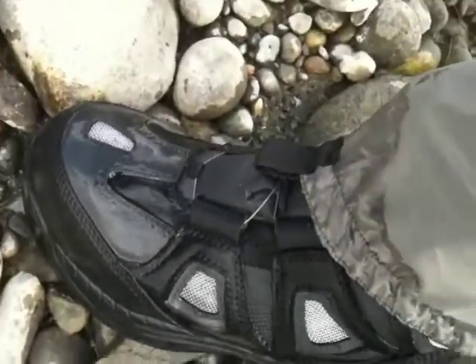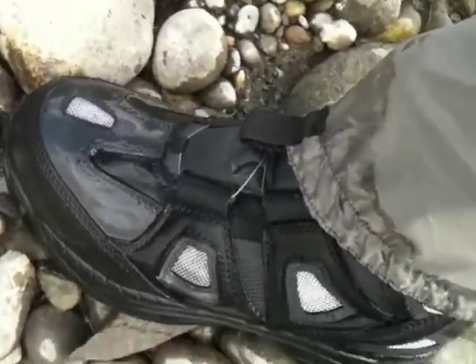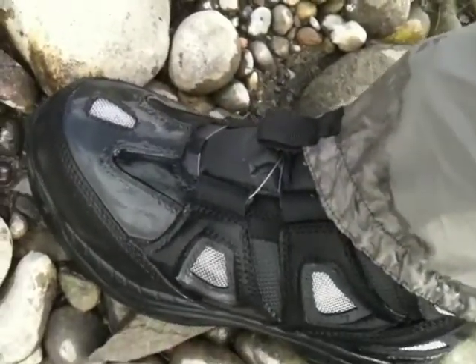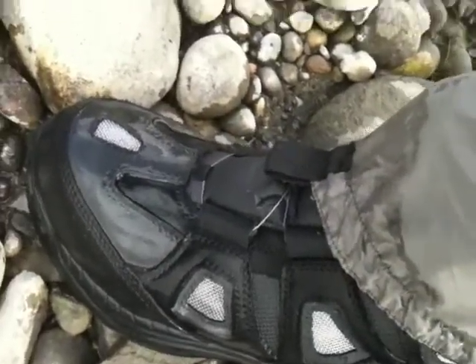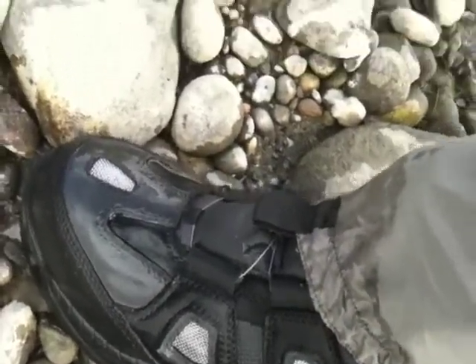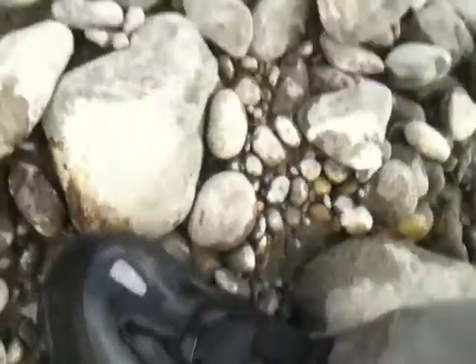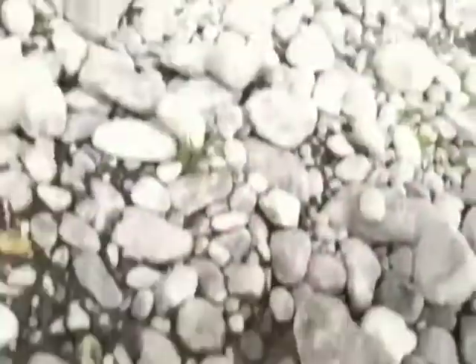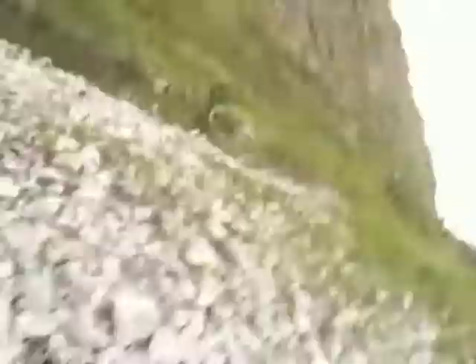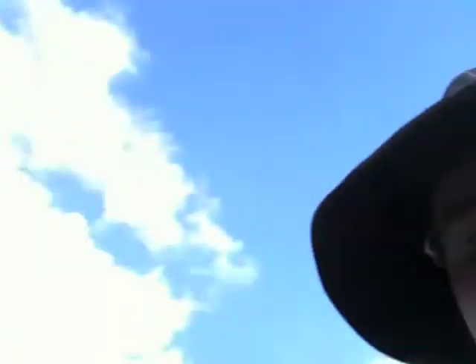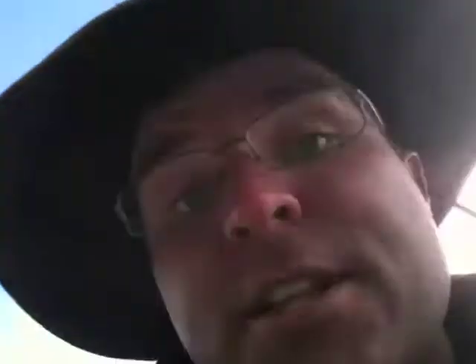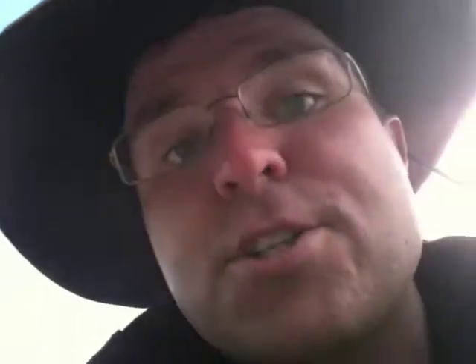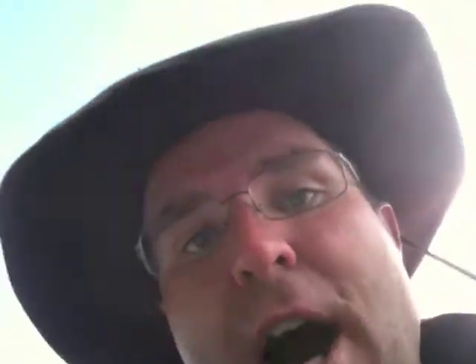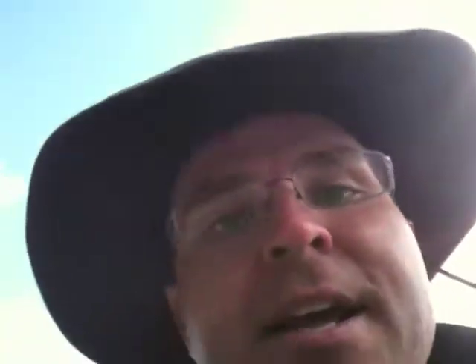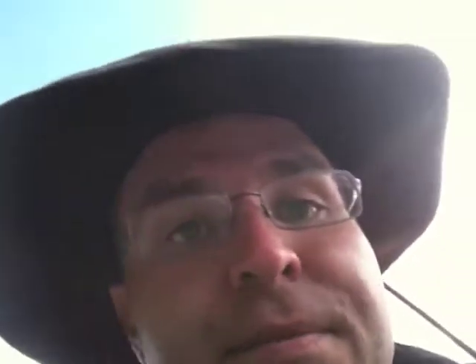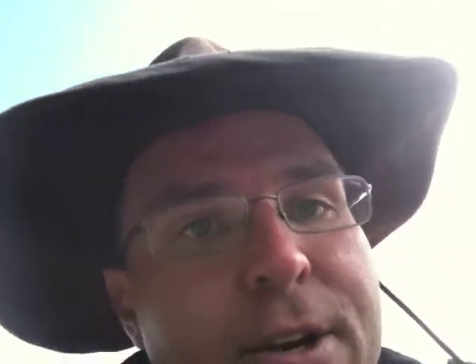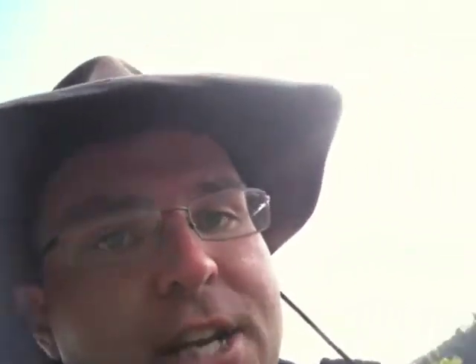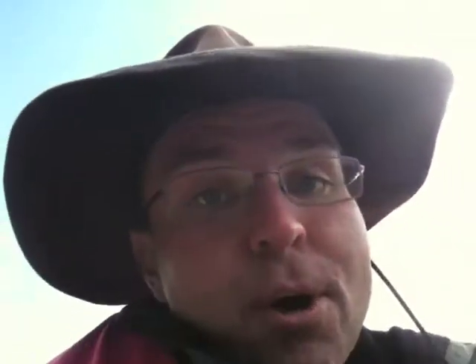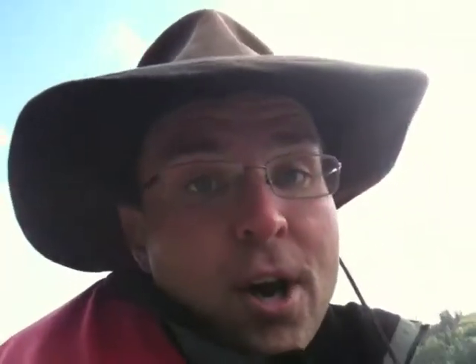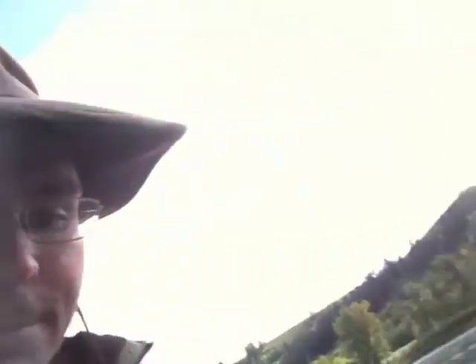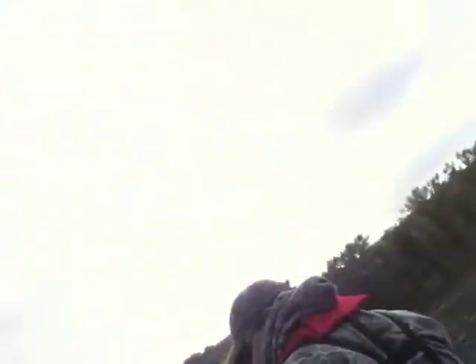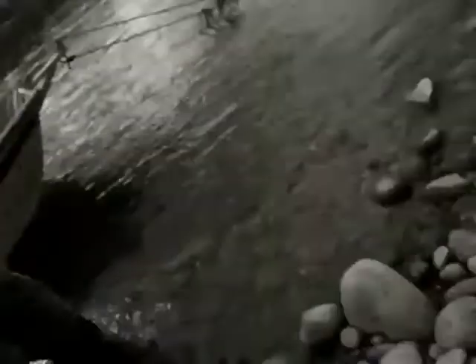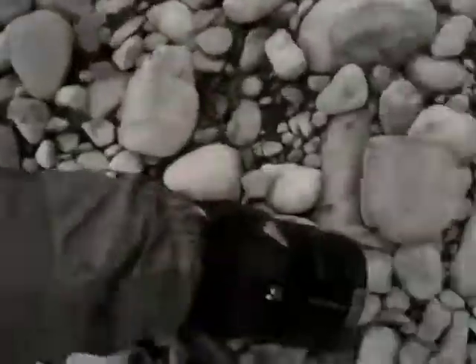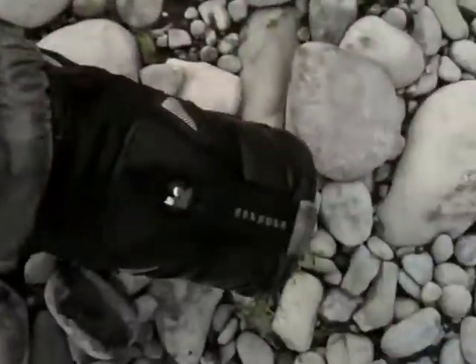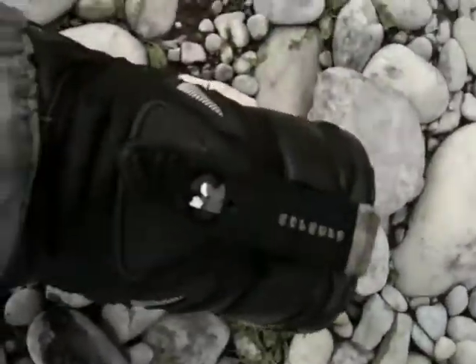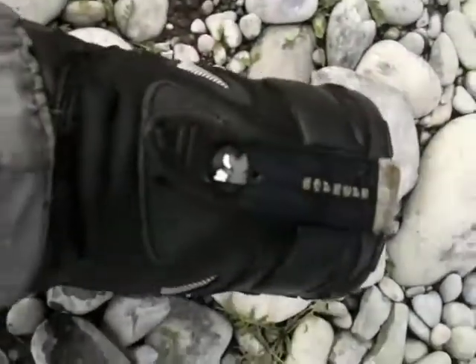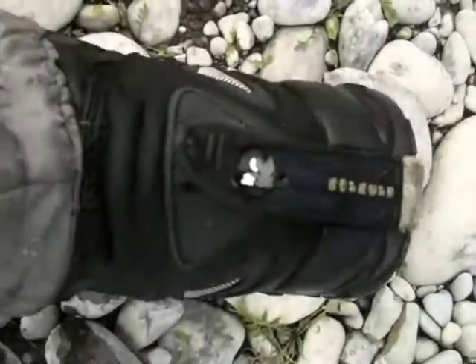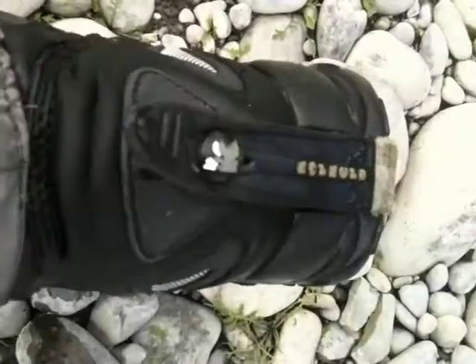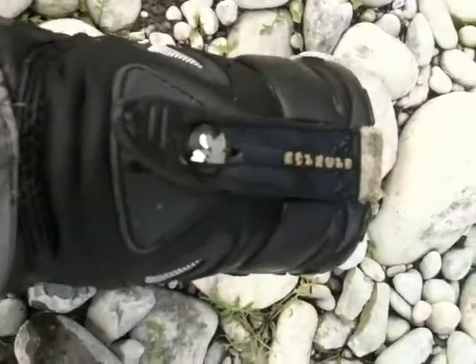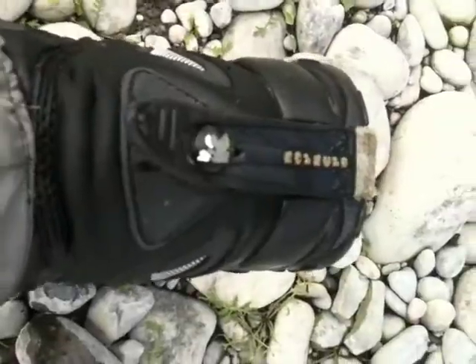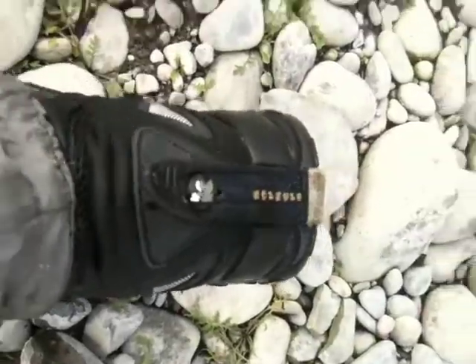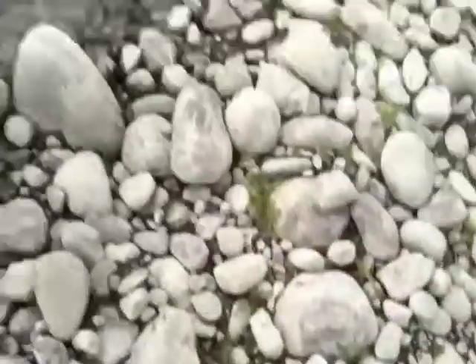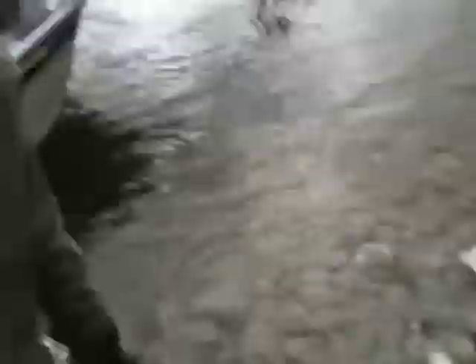It's got the boa lacing system on it. It's also got the interchangeable Omnitrack system on it — you can see on the back. Pop them on, pop them off.